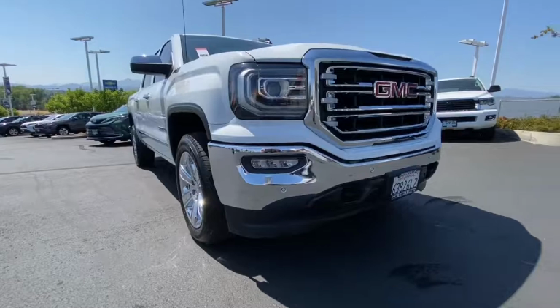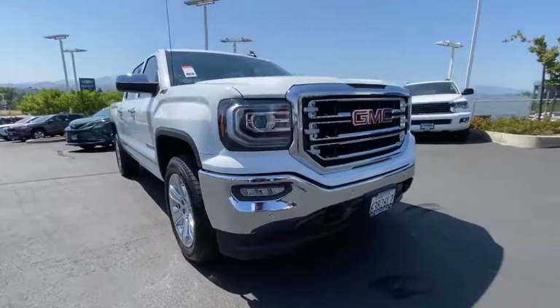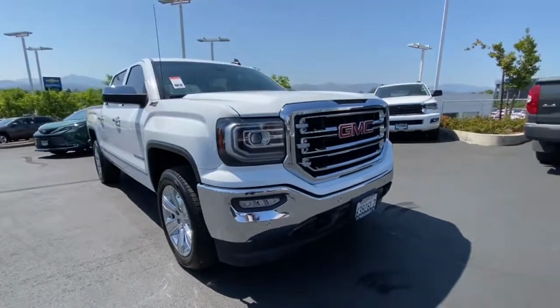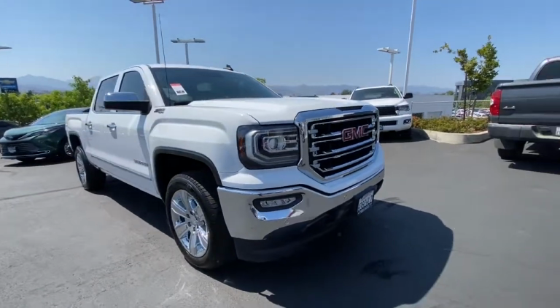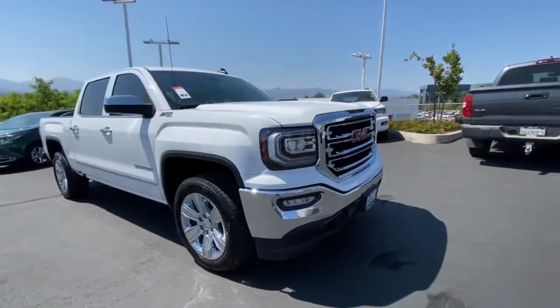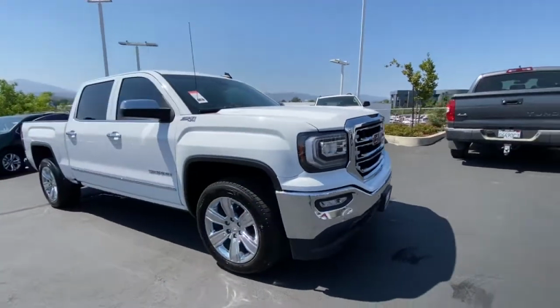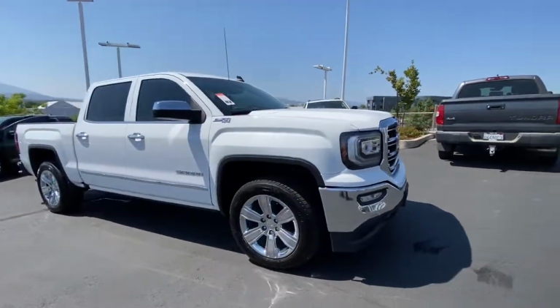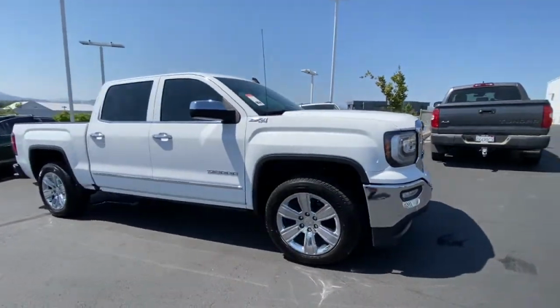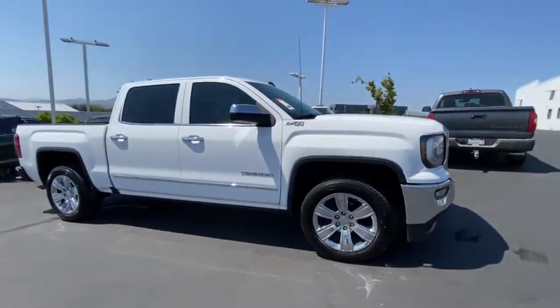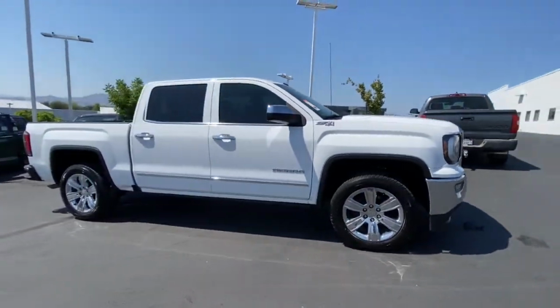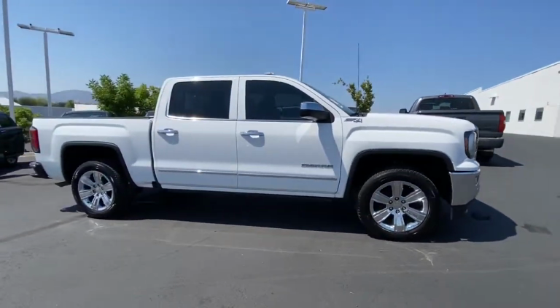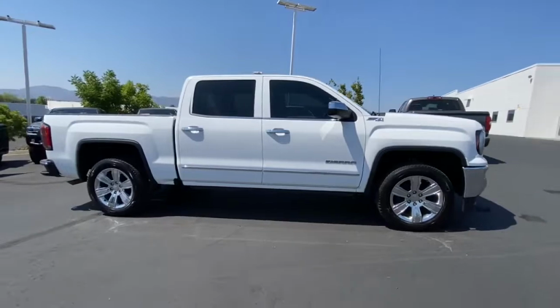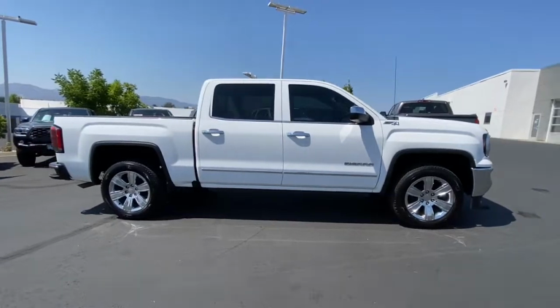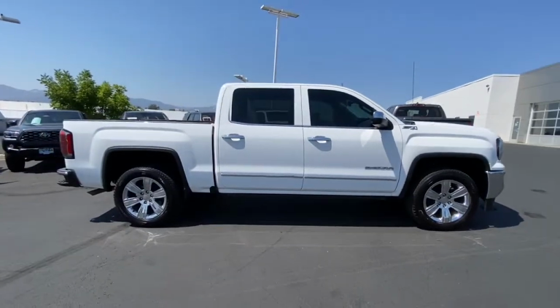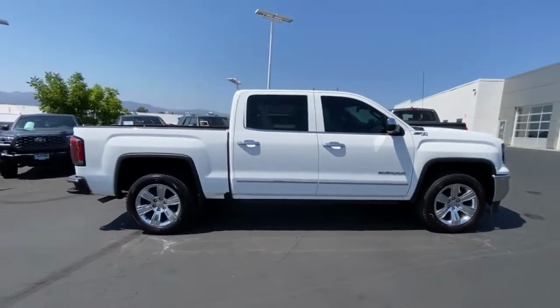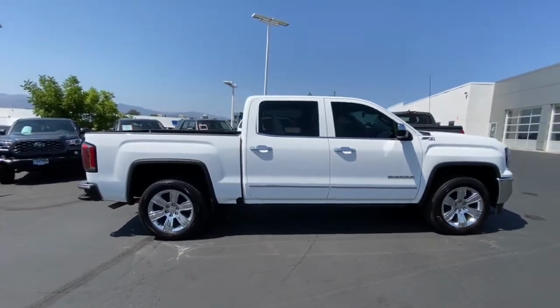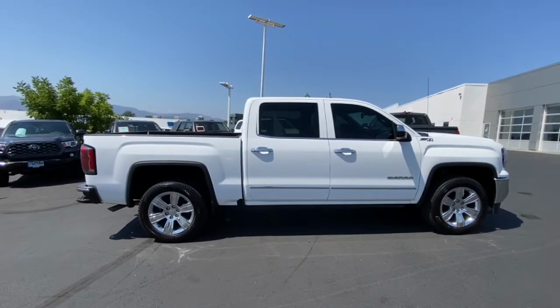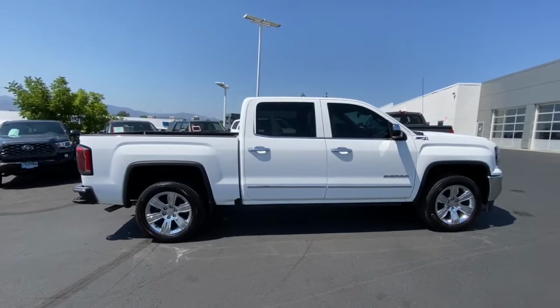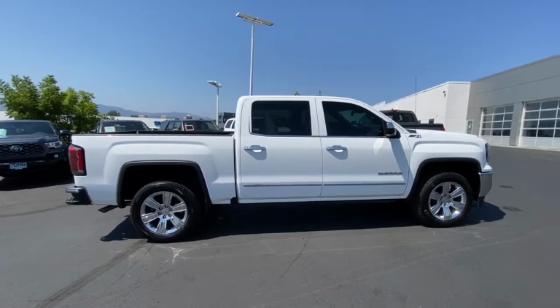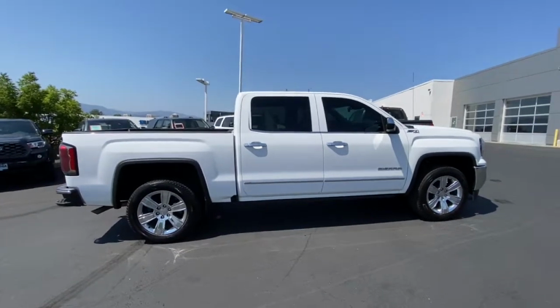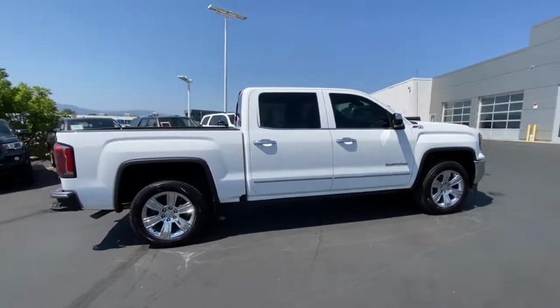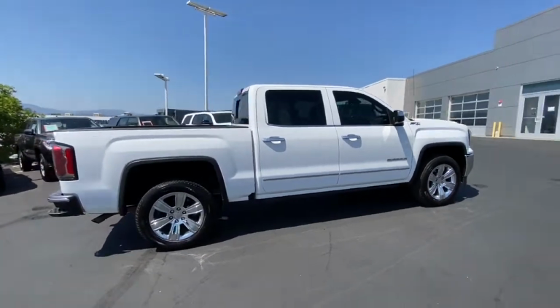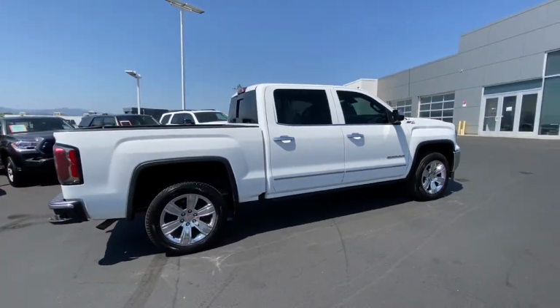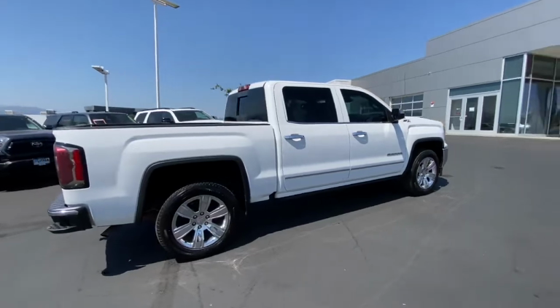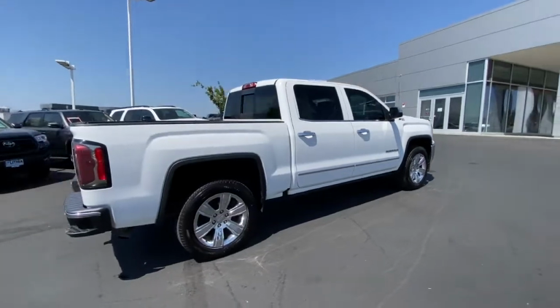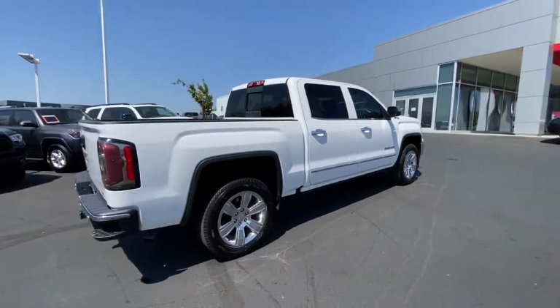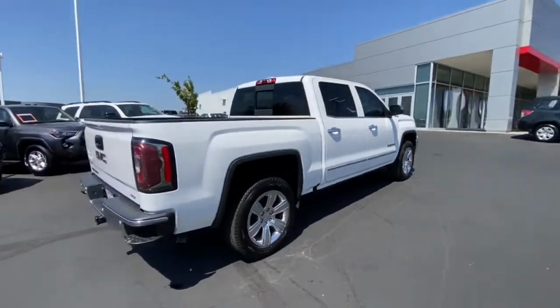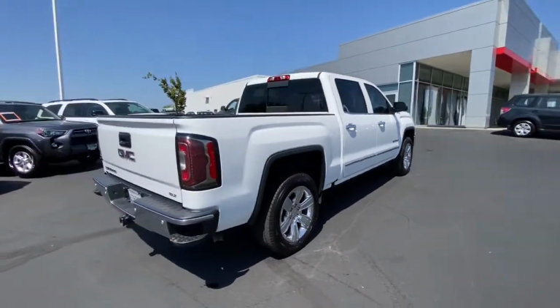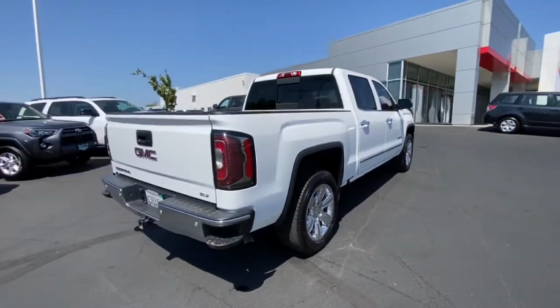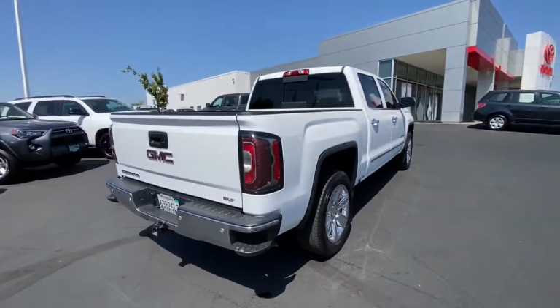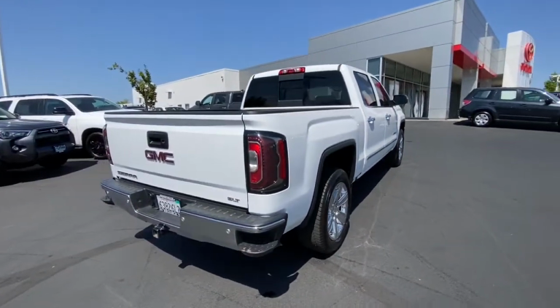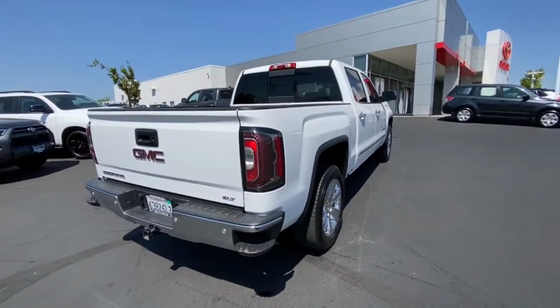Enjoy the view of this 2018 GMC Sierra. This vehicle still has fewer than 120,000 miles on the clock, so it won't last long. Make the most of every drive when you travel in modern style and comfort.